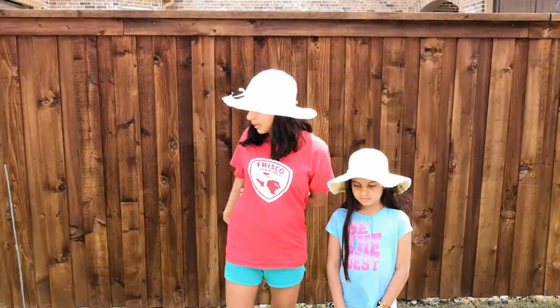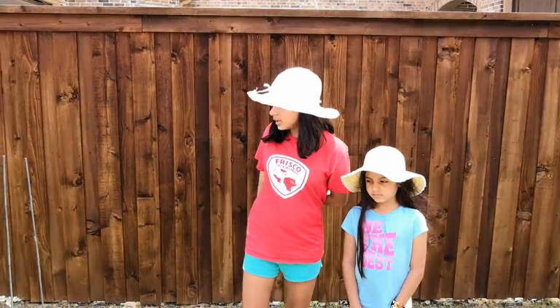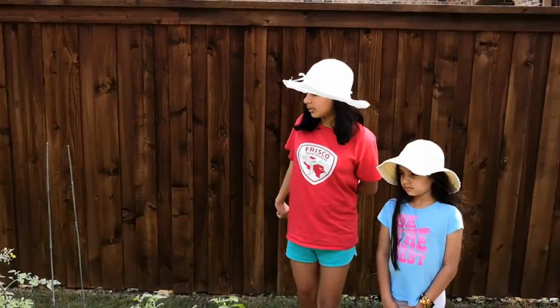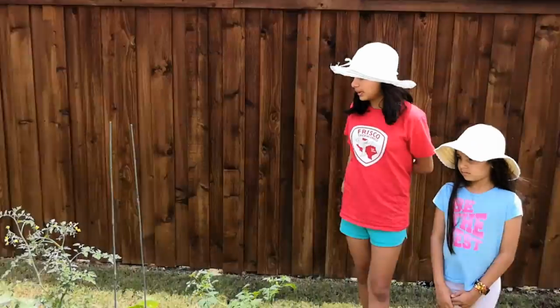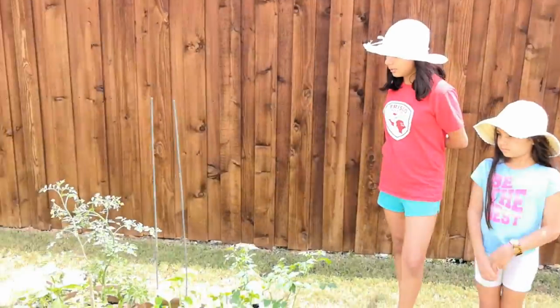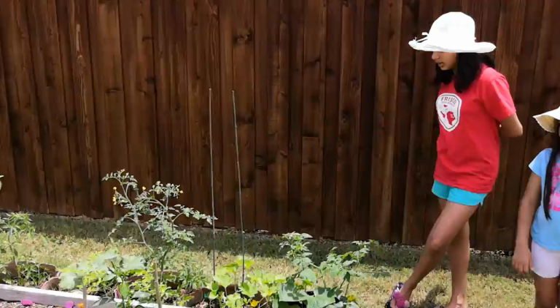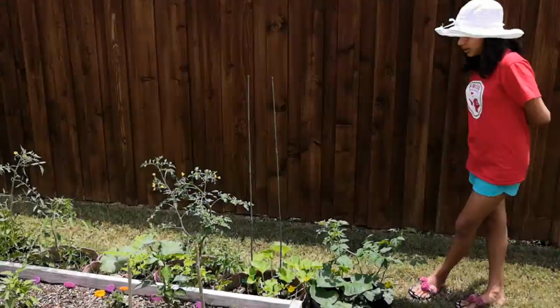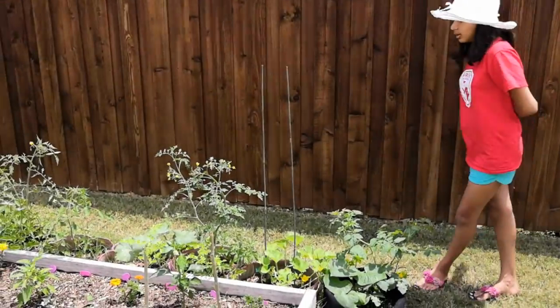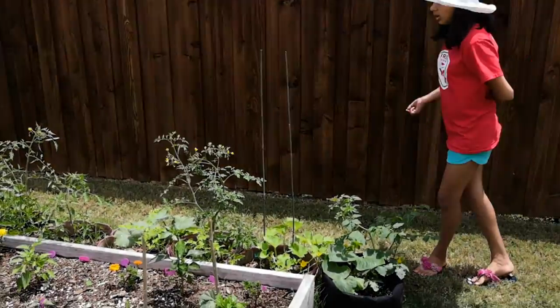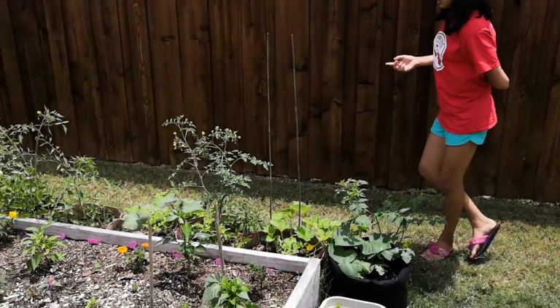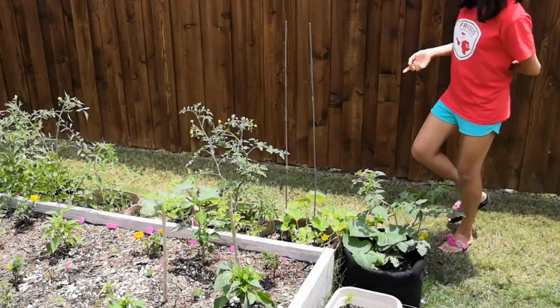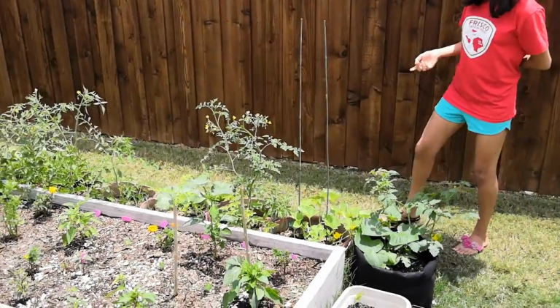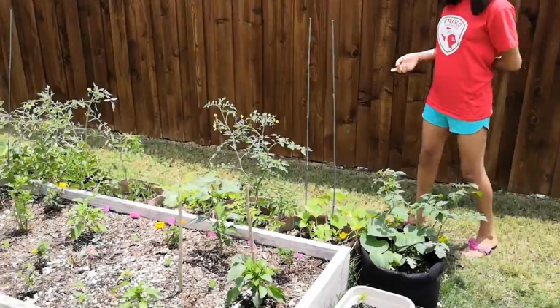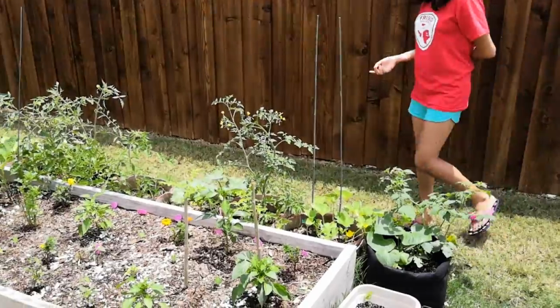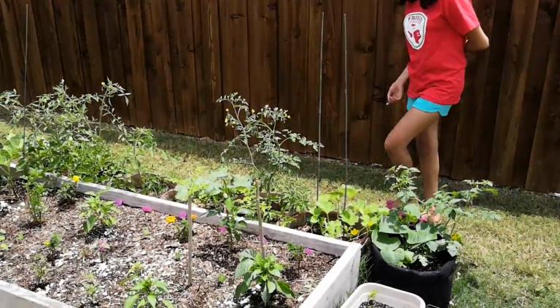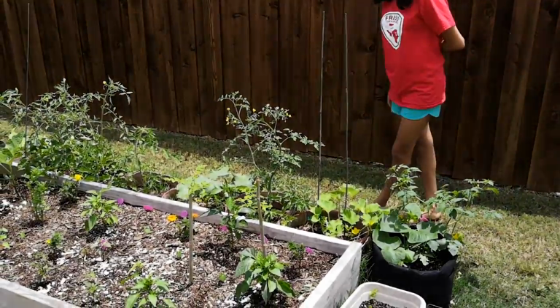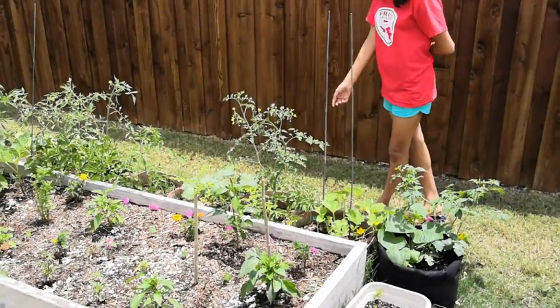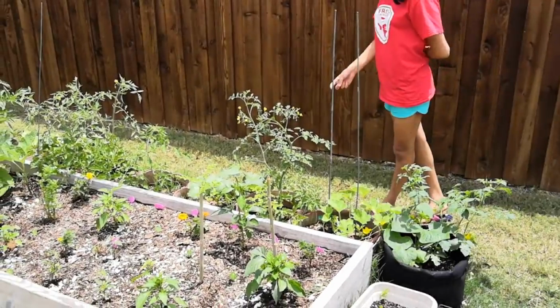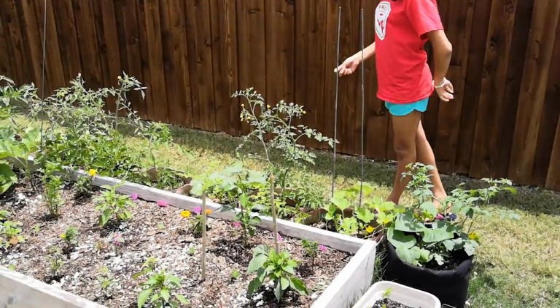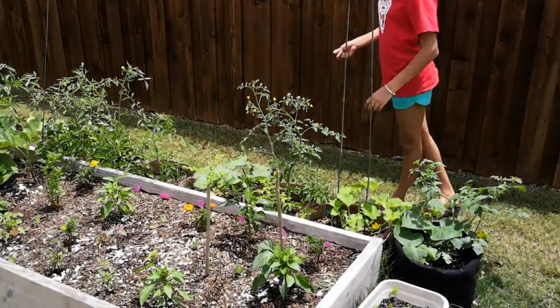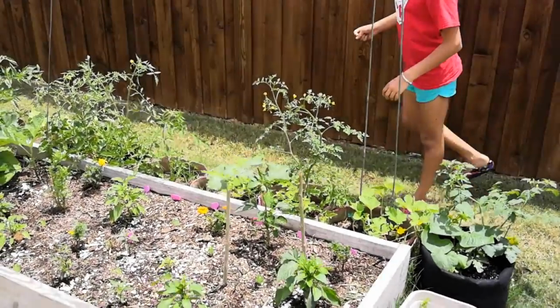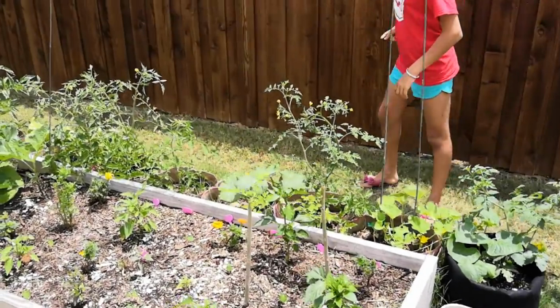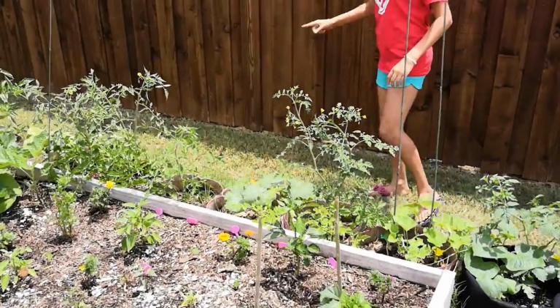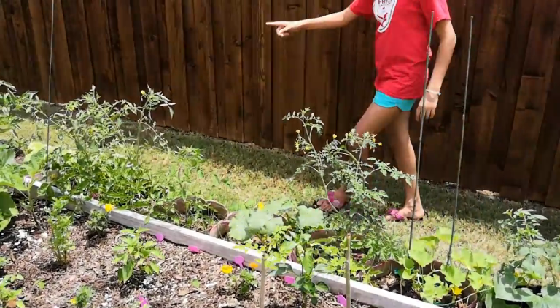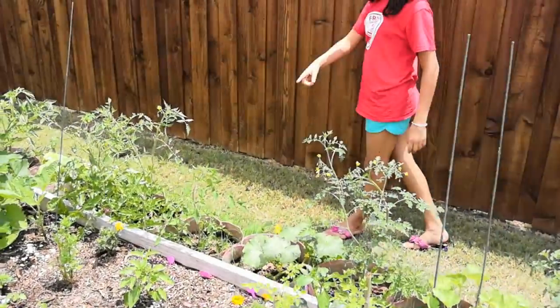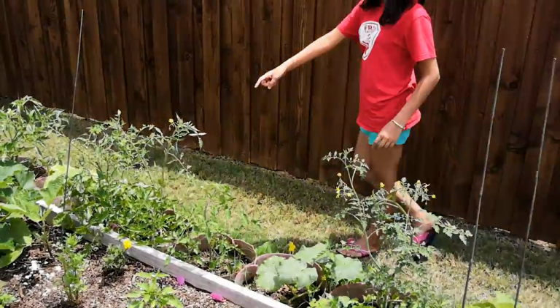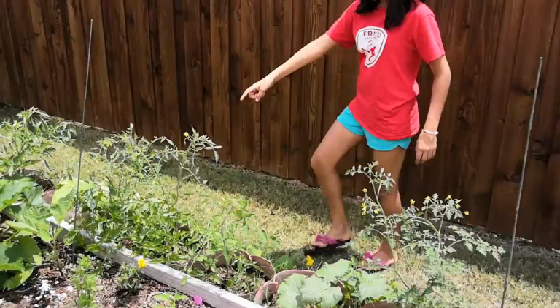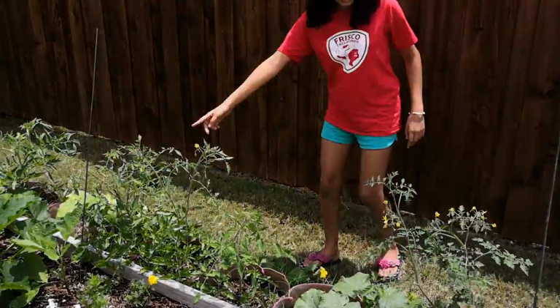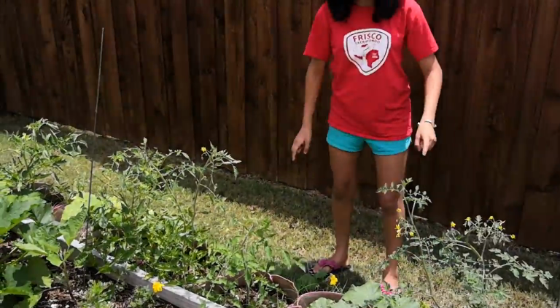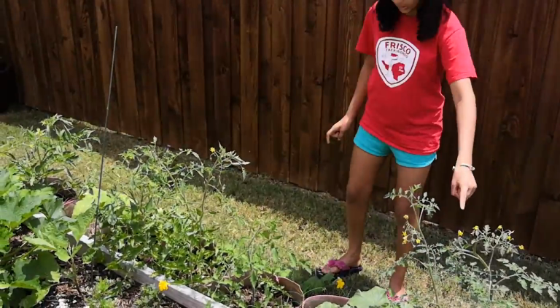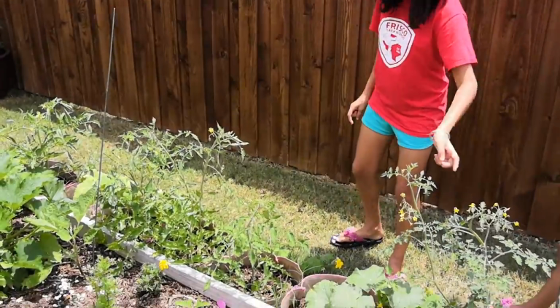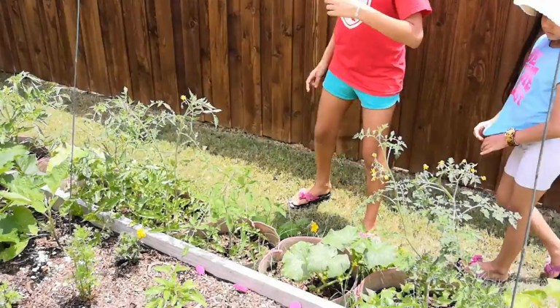The plants that we will be putting those things on are the tomato plants, which there are some small tomatoes coming, and we have a few of those, and there's some roma and some cherry that's growing.